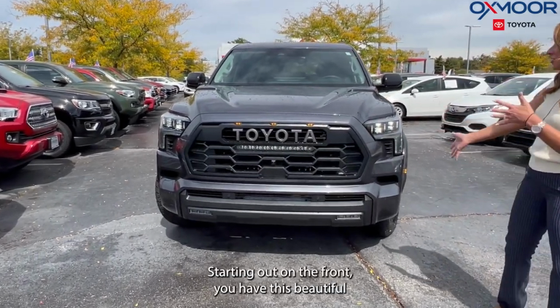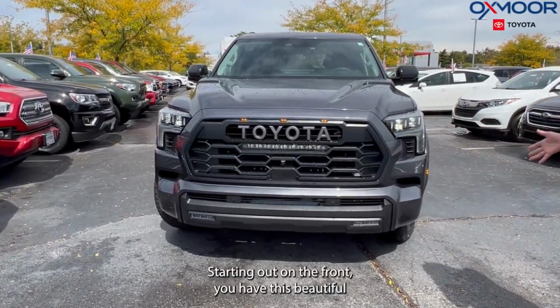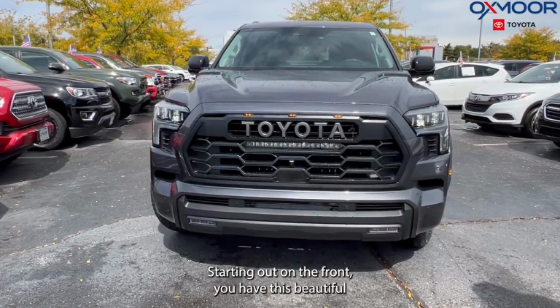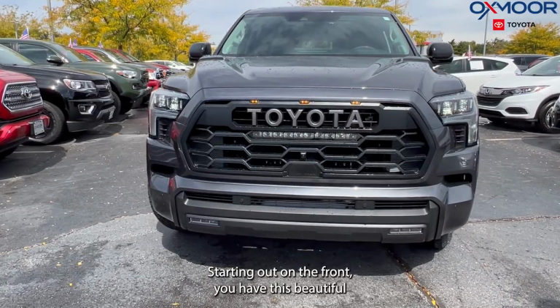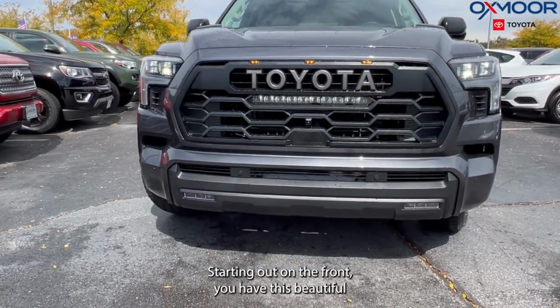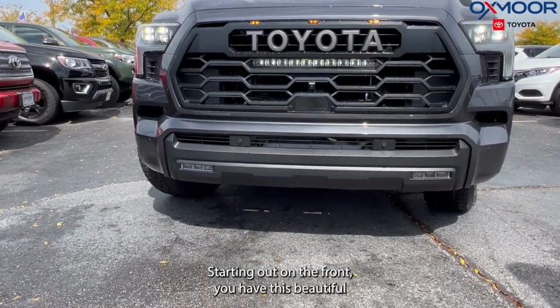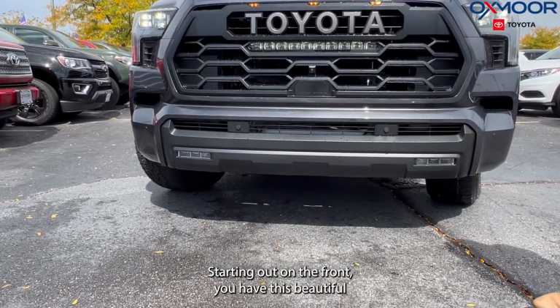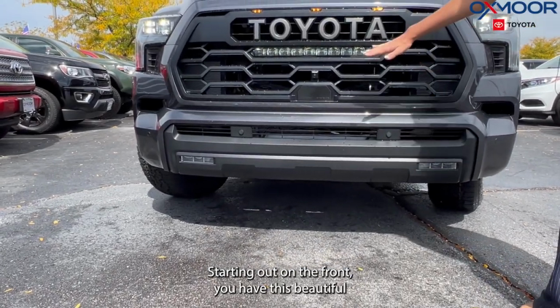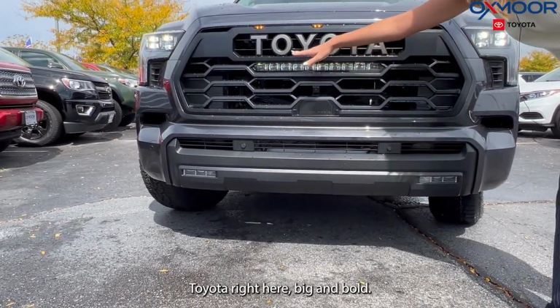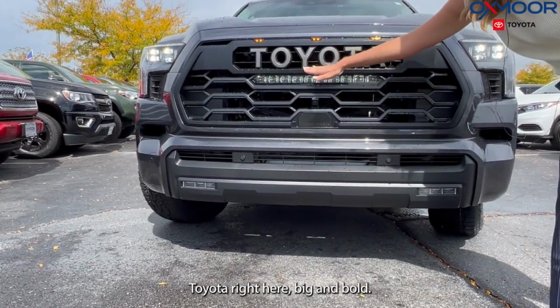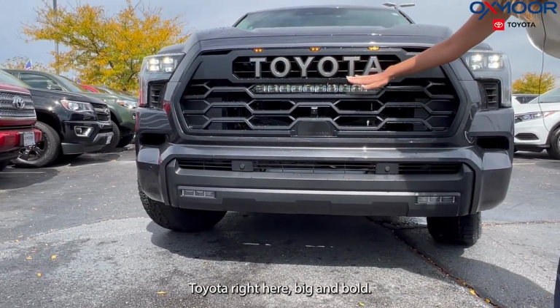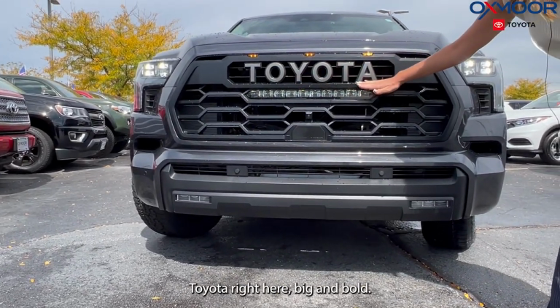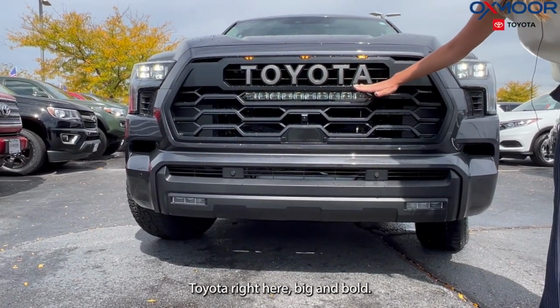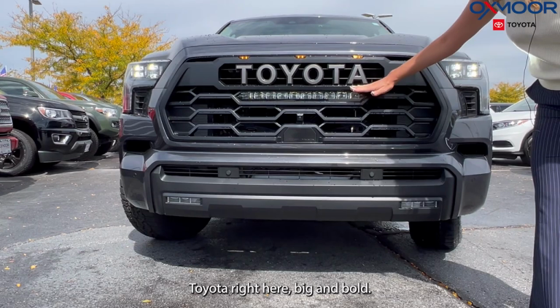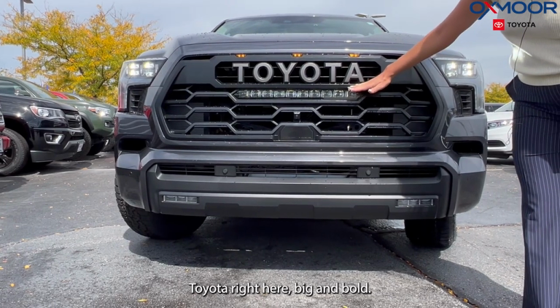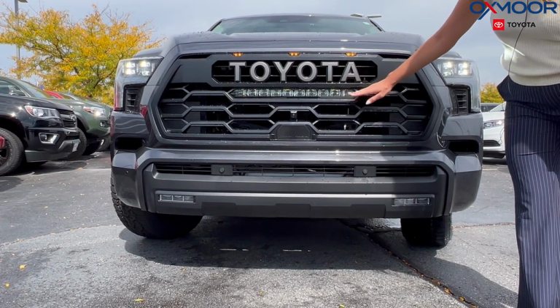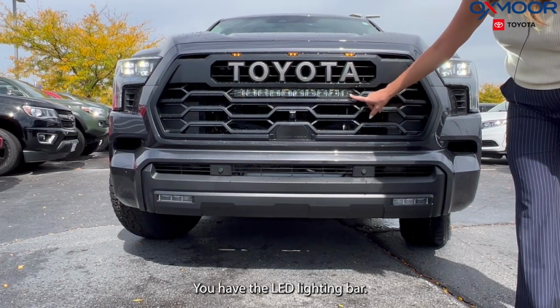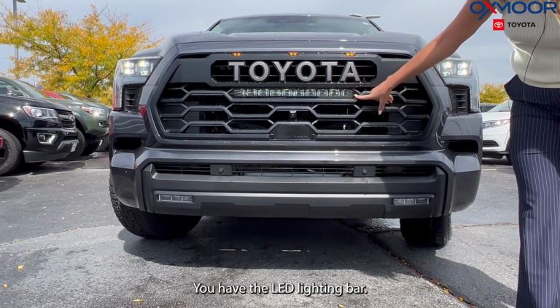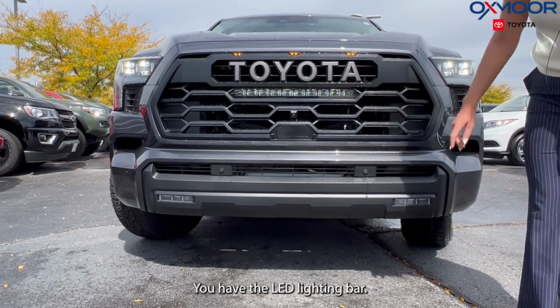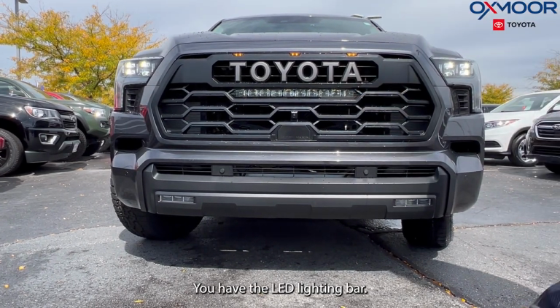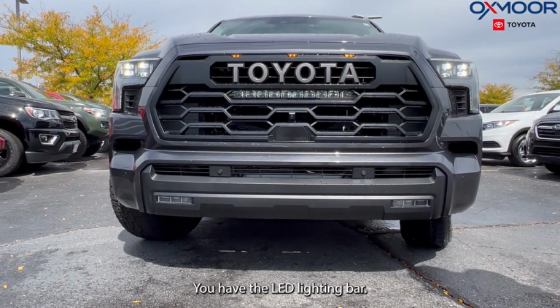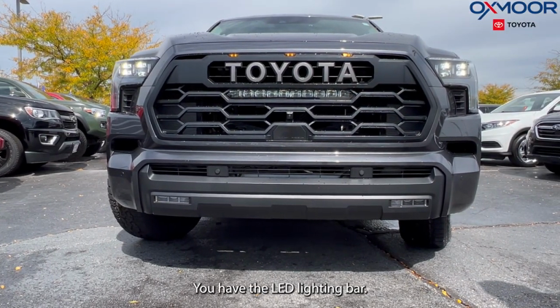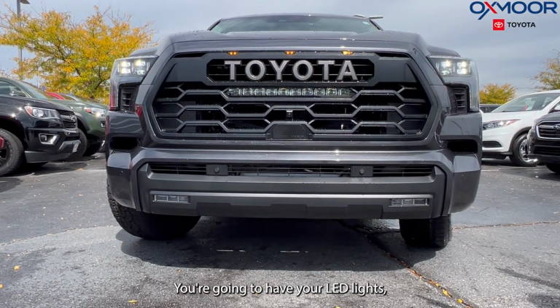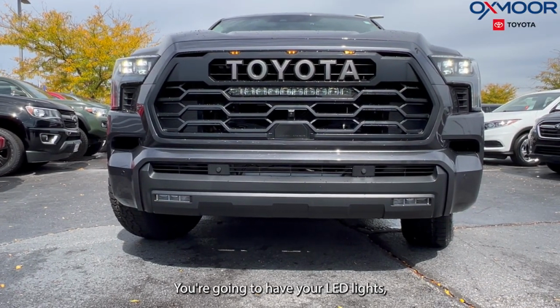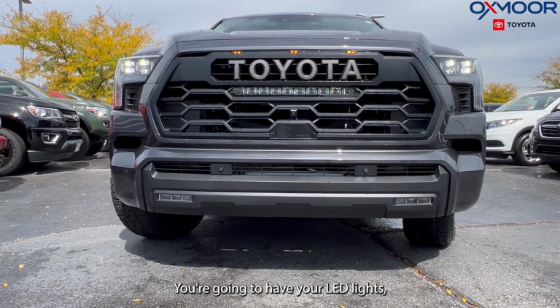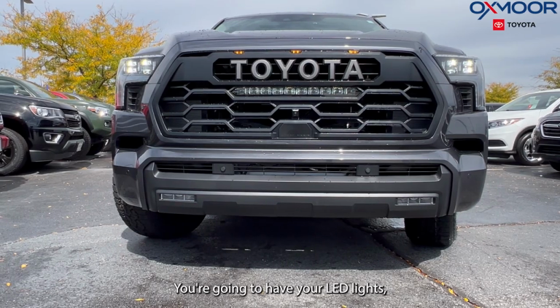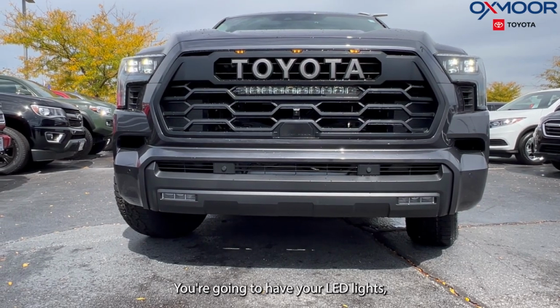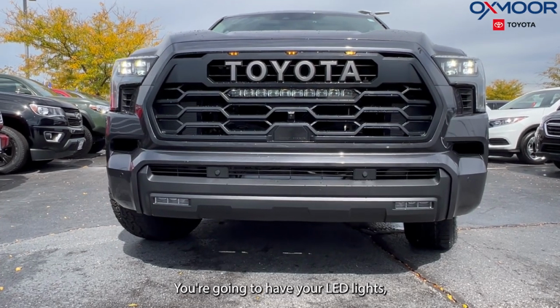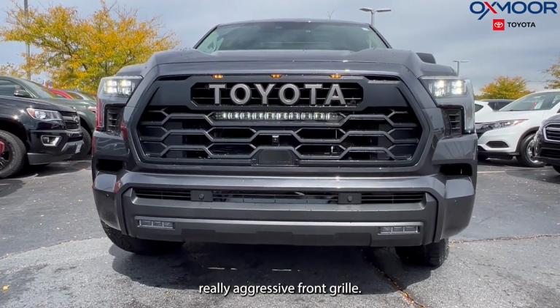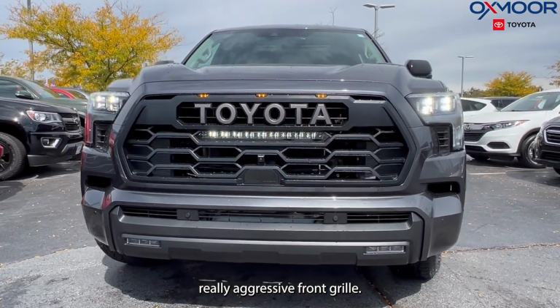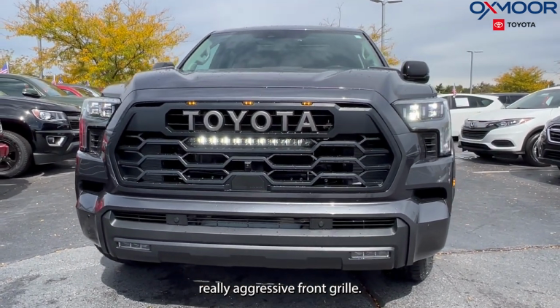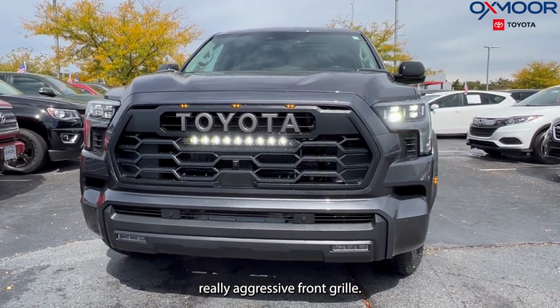Starting out in the front, you have this beautiful Toyota badge right here, big and bold. You have the LED lighting bar and your LED lights. Really aggressive front grille.